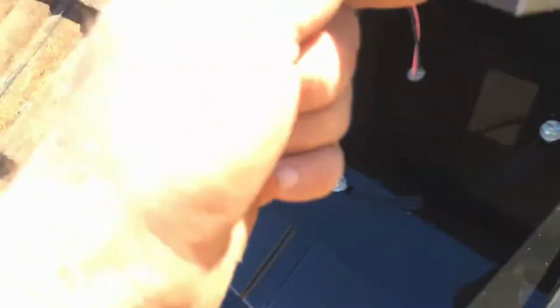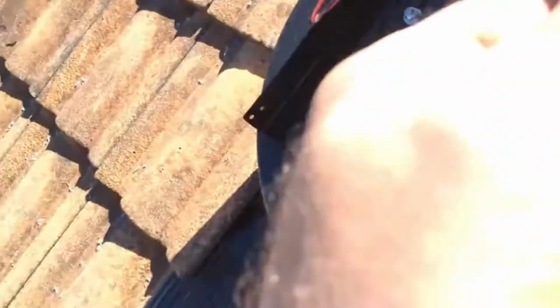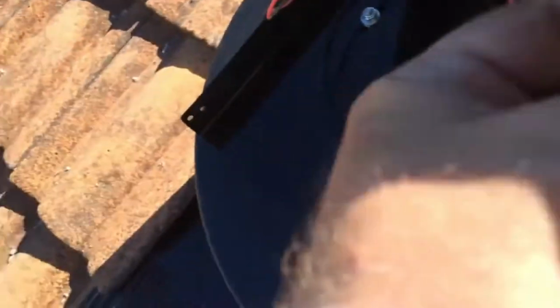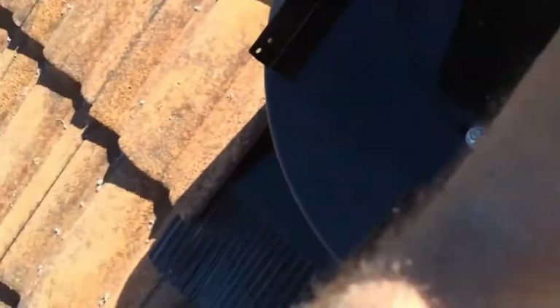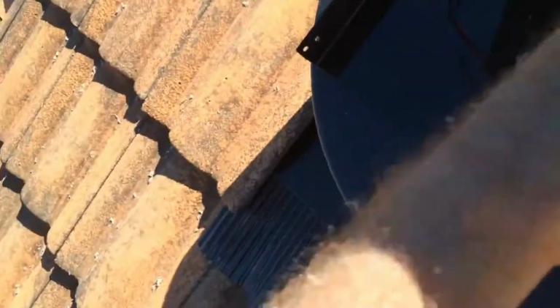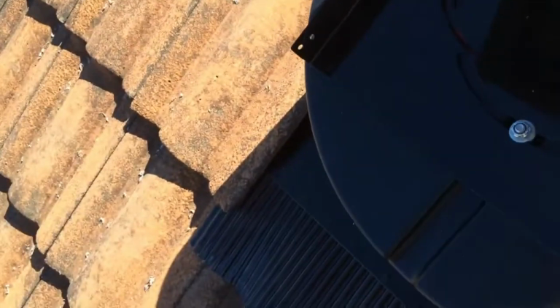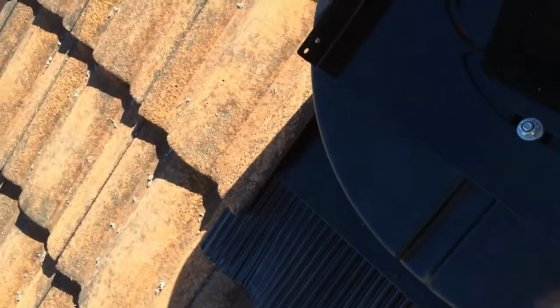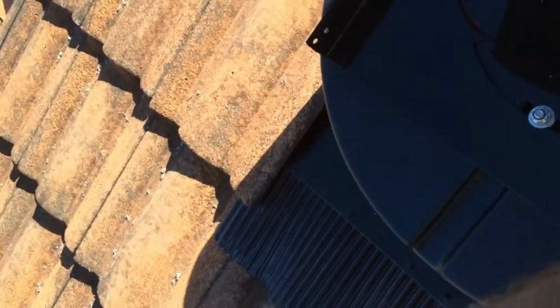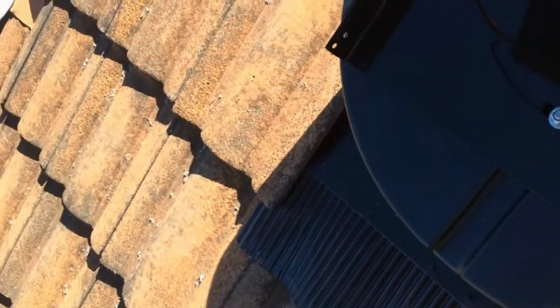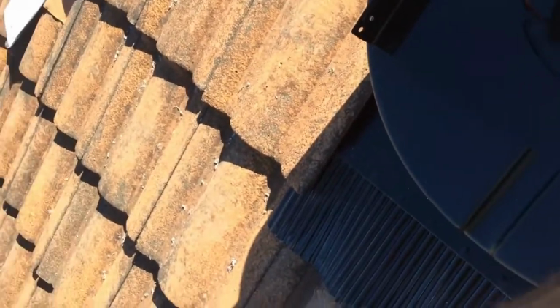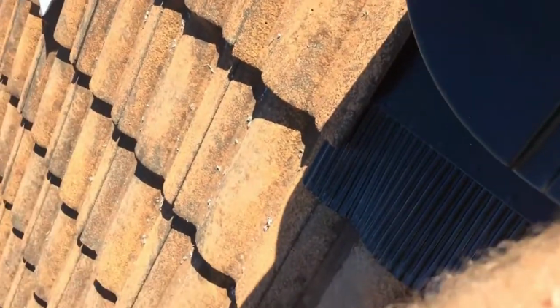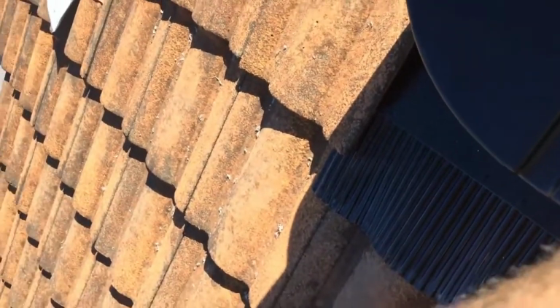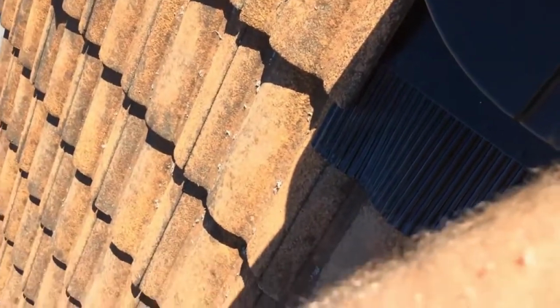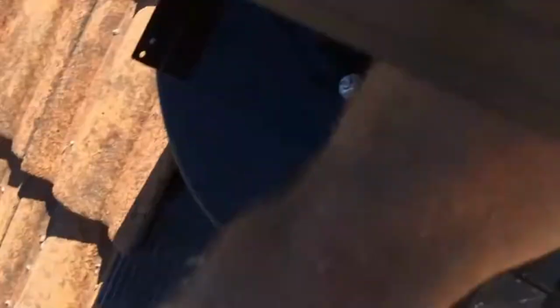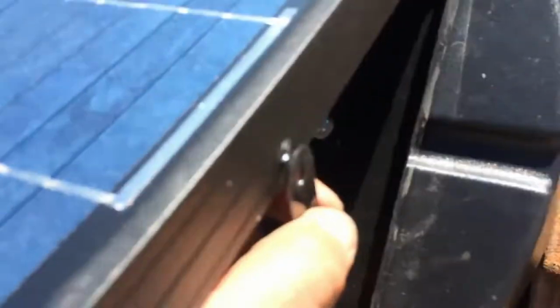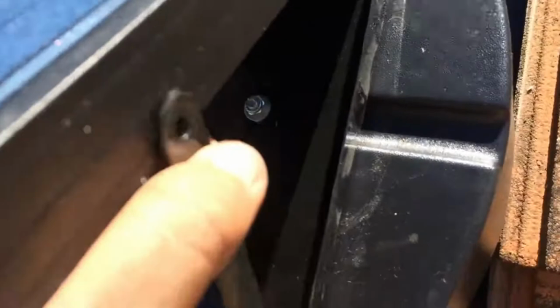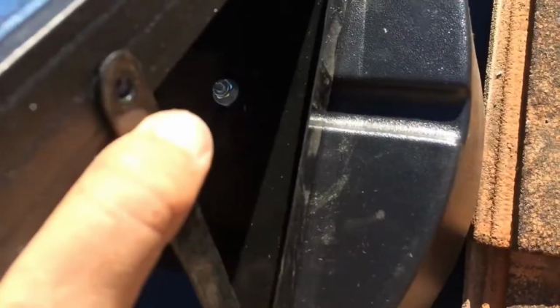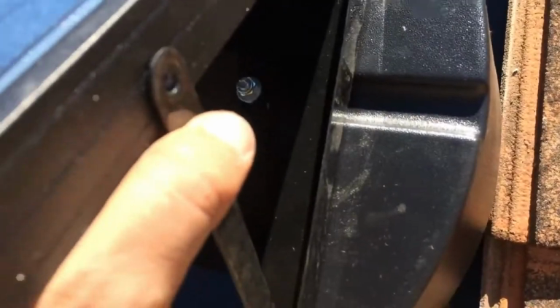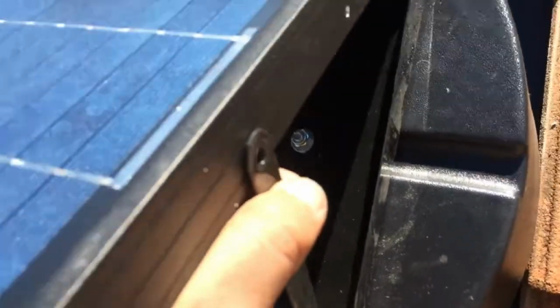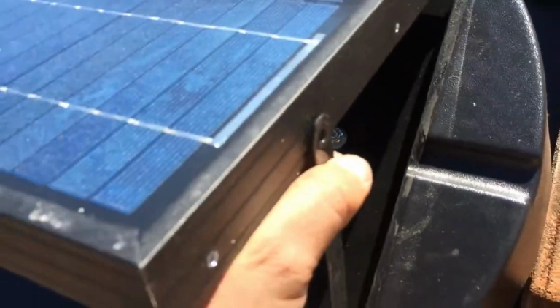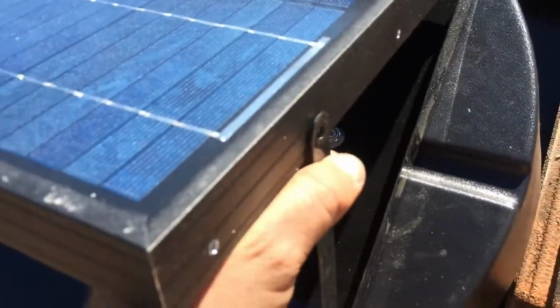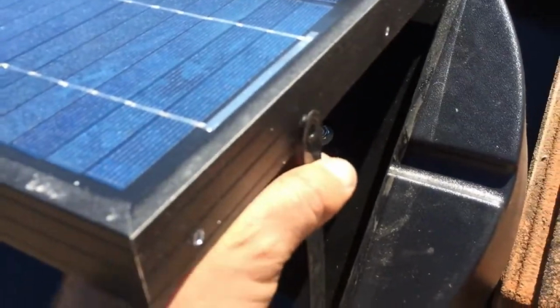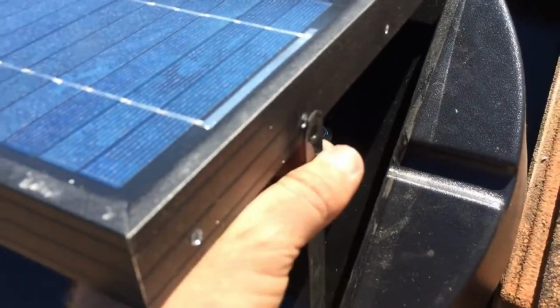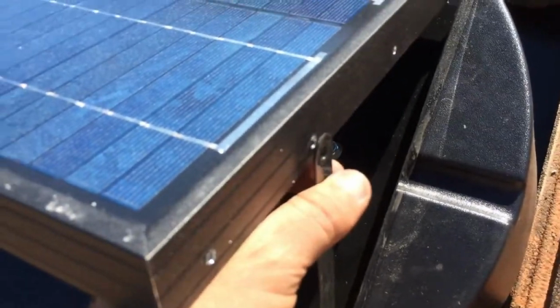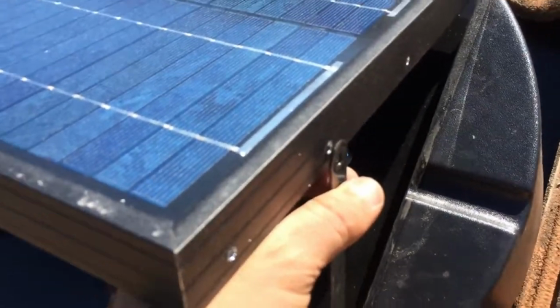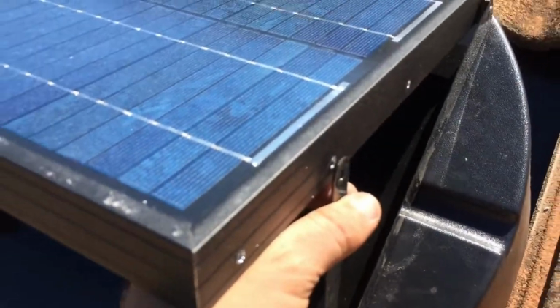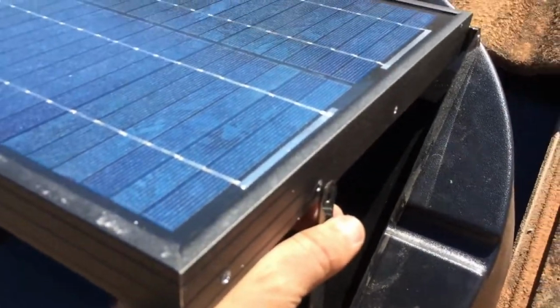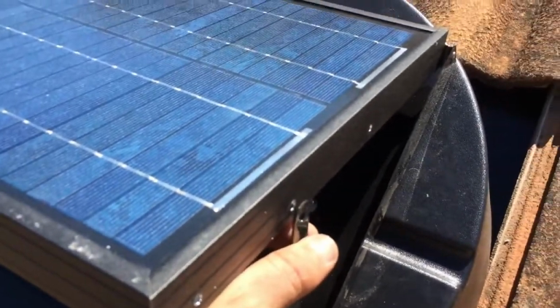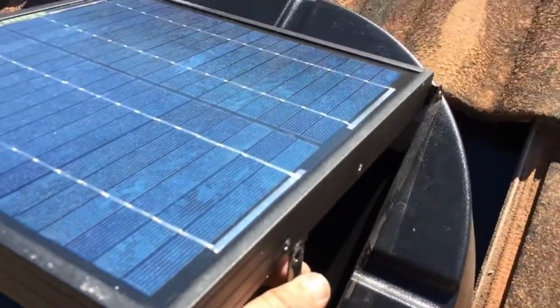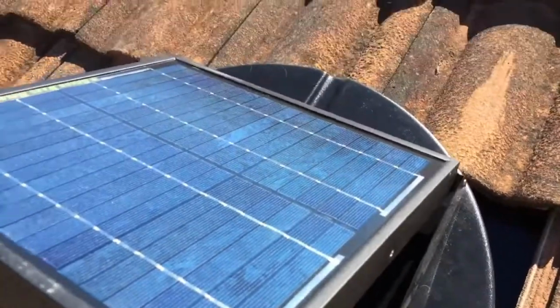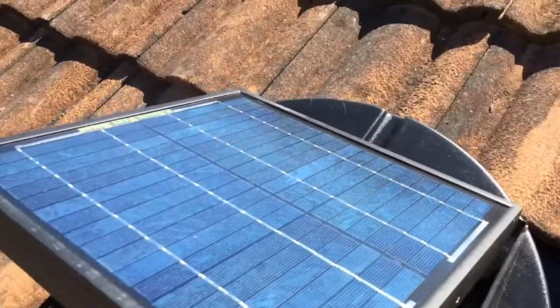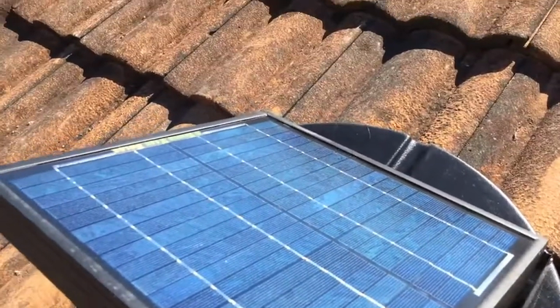And you'll hear the fan start up. Then we'll just put these supports up and put the screw back in there and then we're all done.